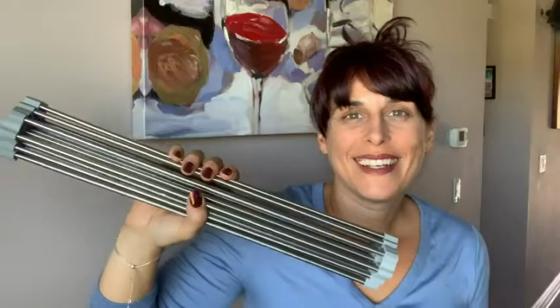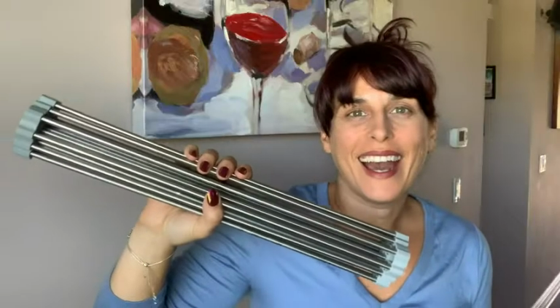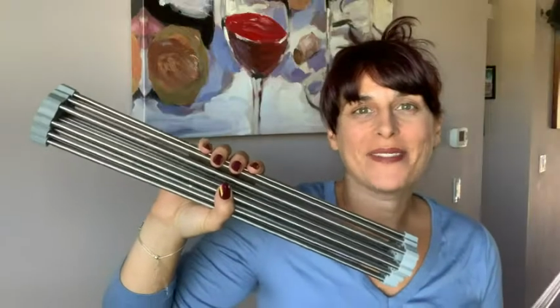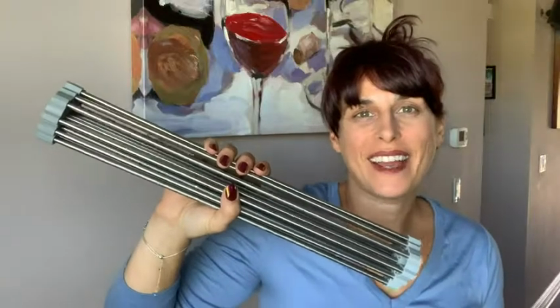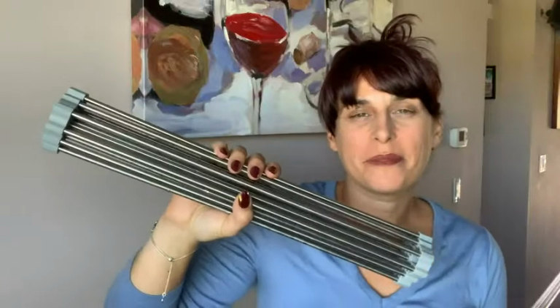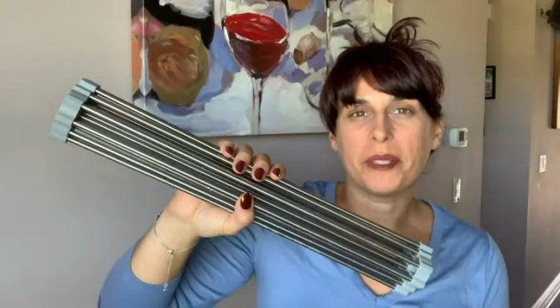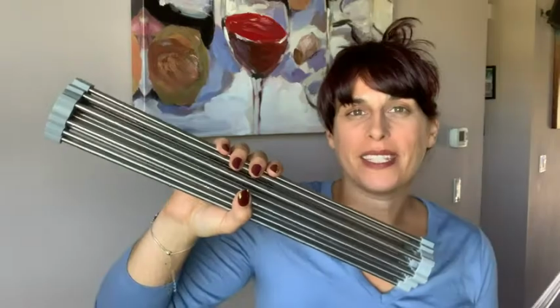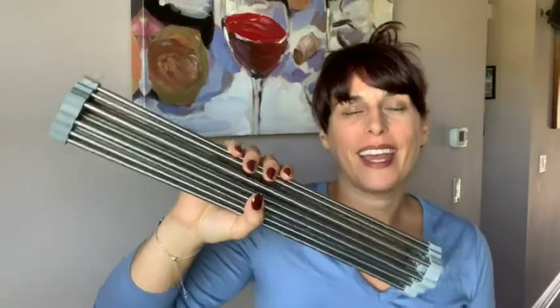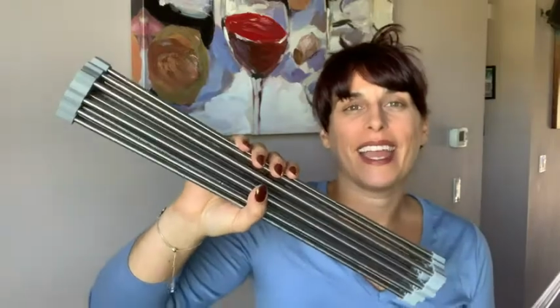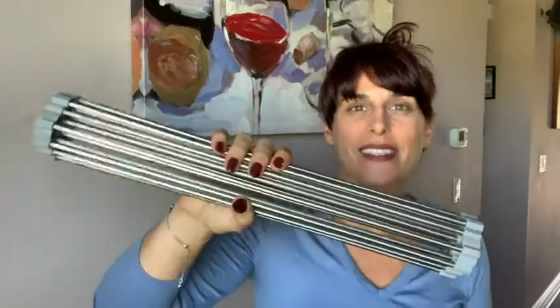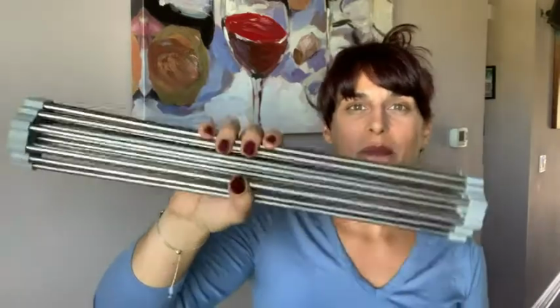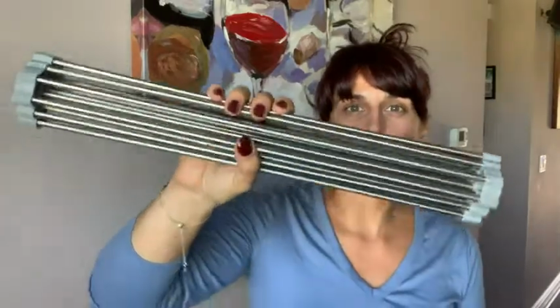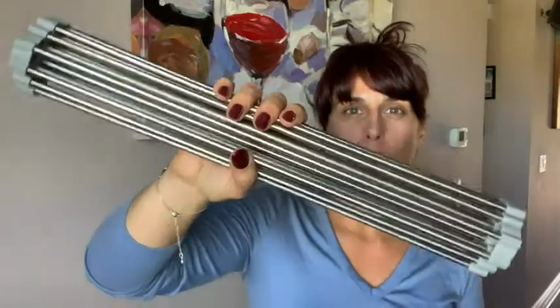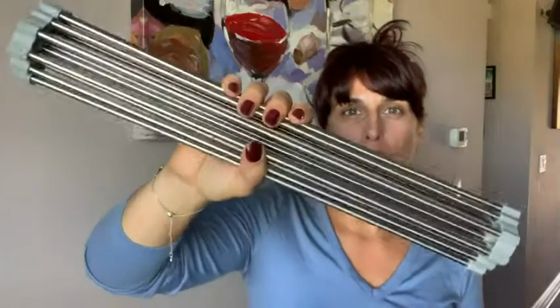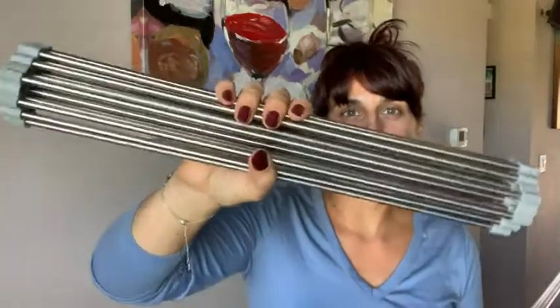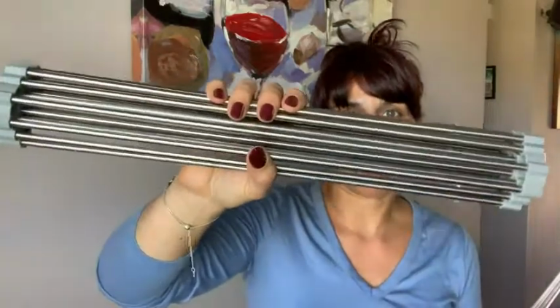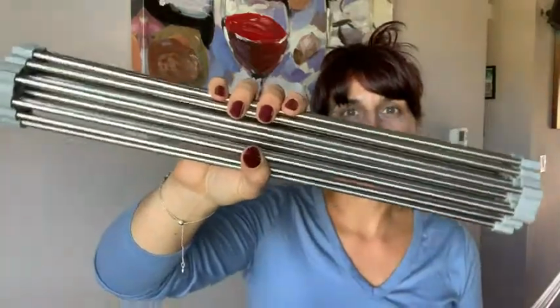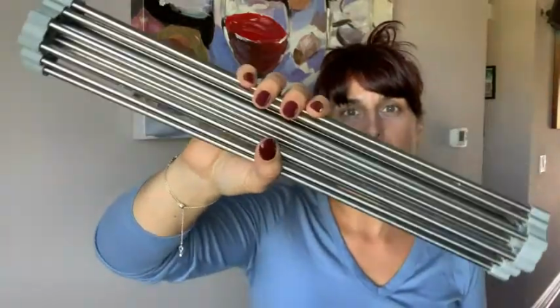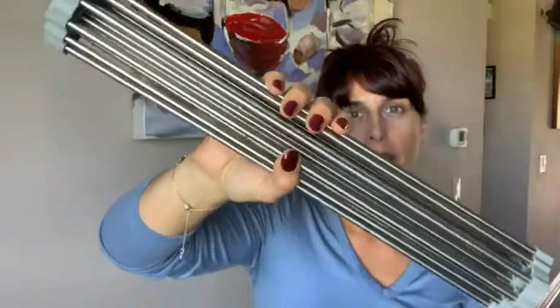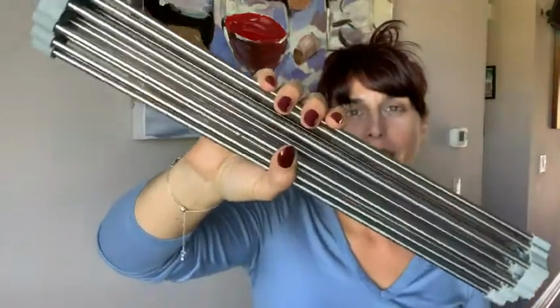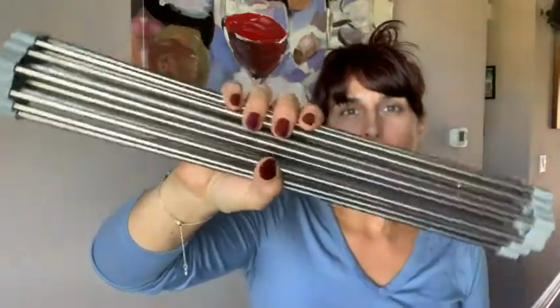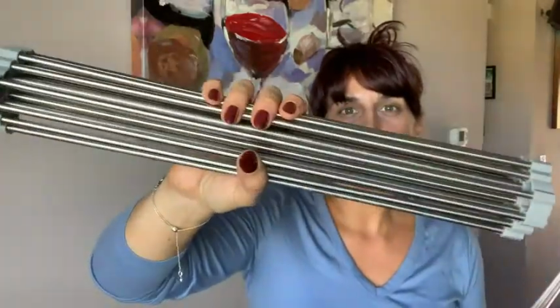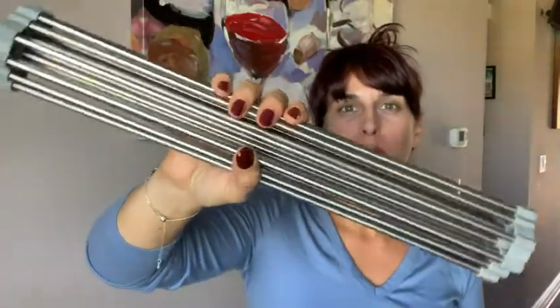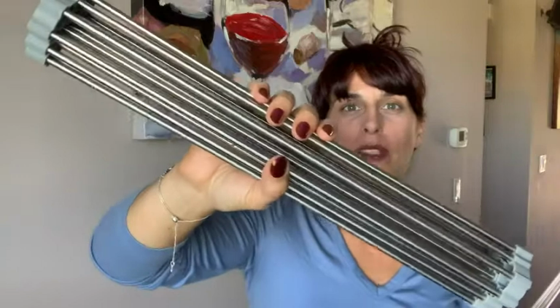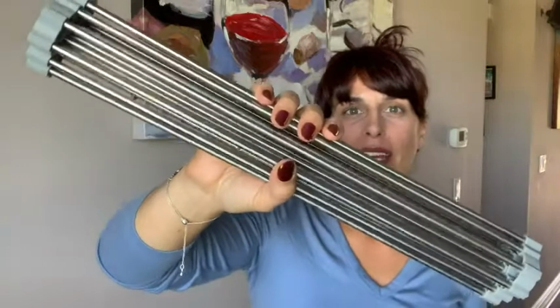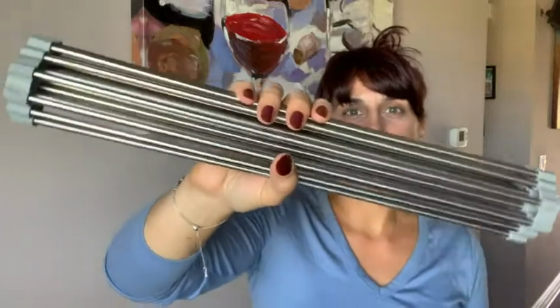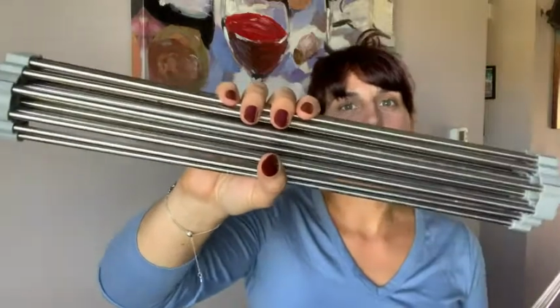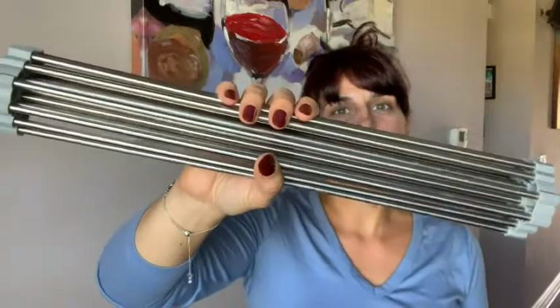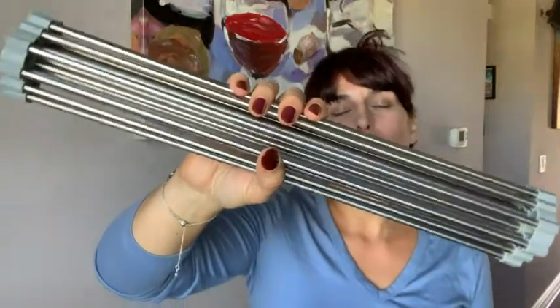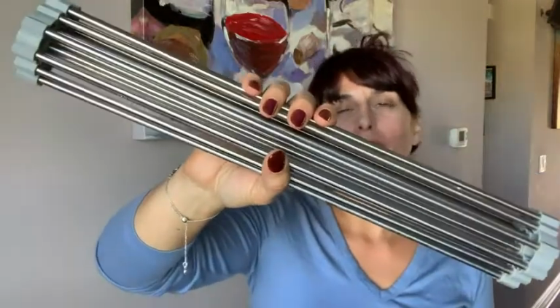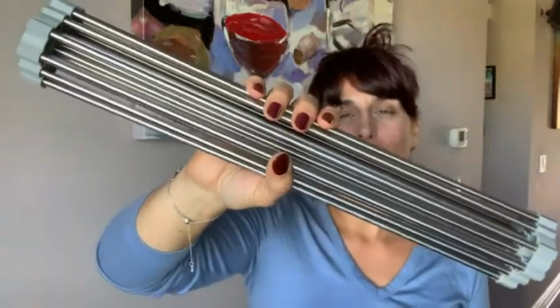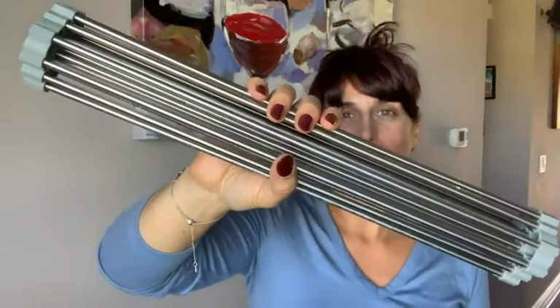Hi, I'm Sarah from WTI and this is my roll-up drying rack from Serapy. I'm going to show you what it looks like on my kitchen sink and what I really love about it.